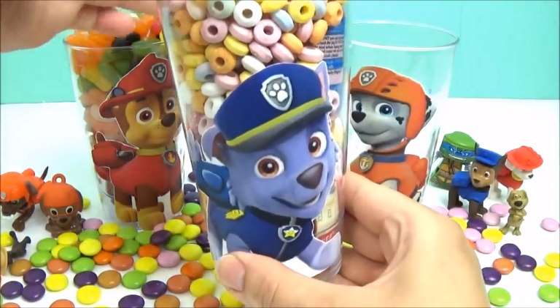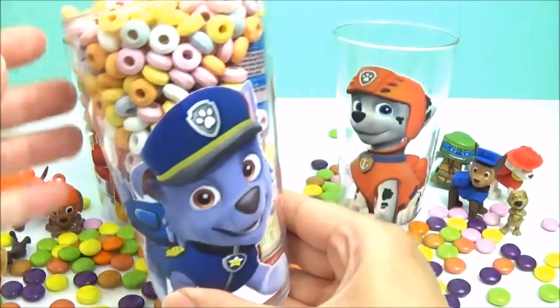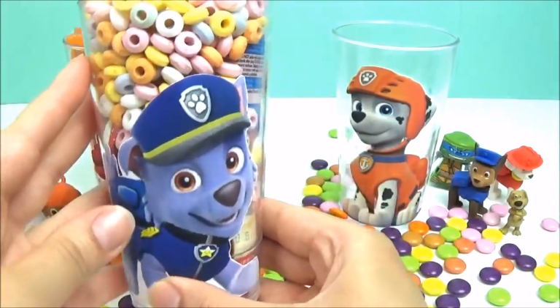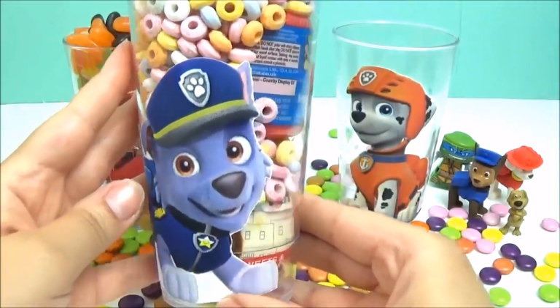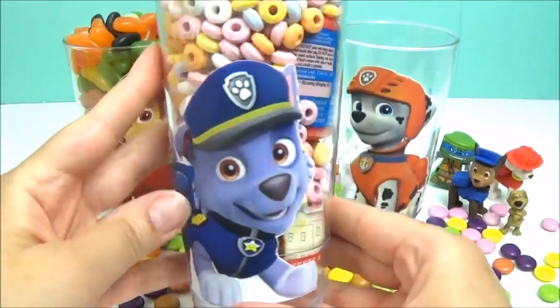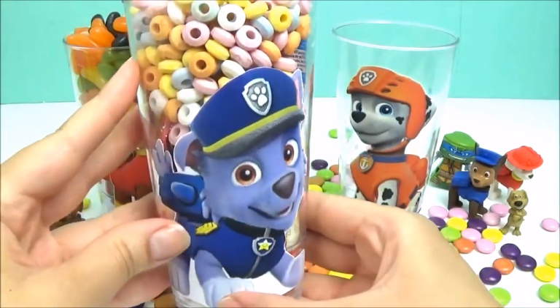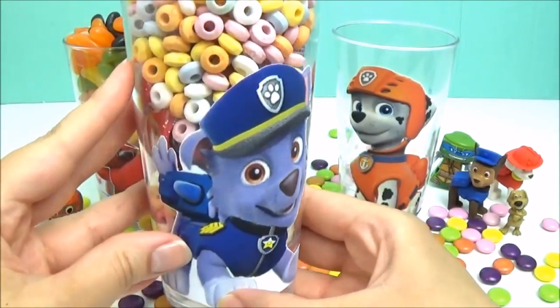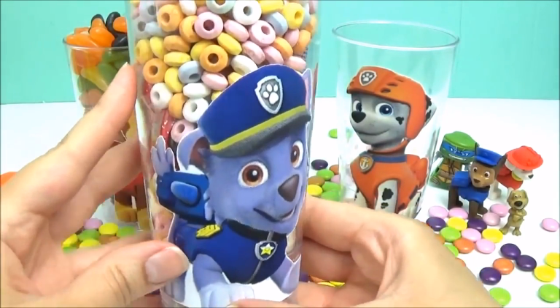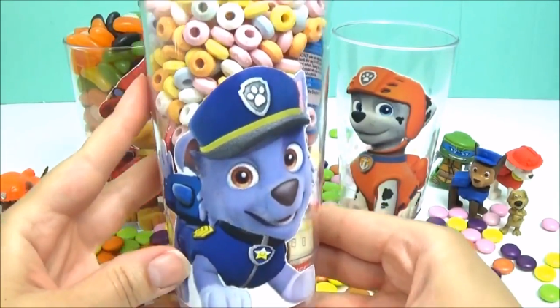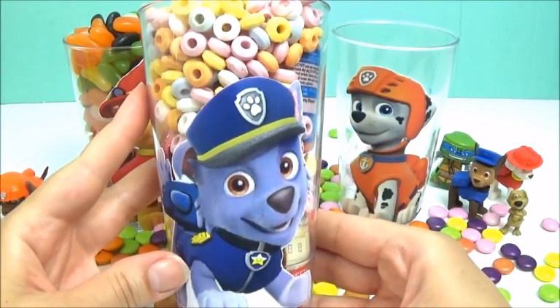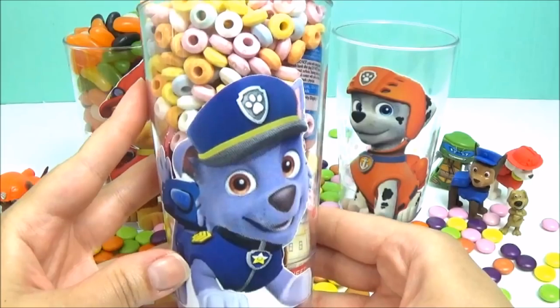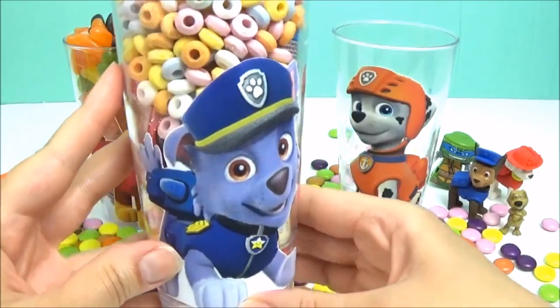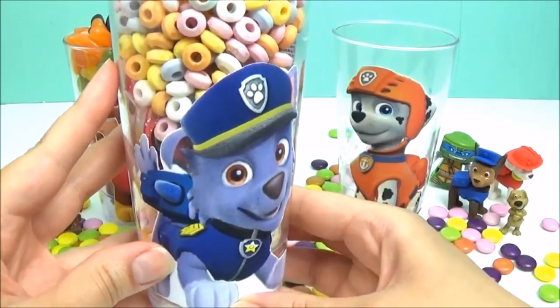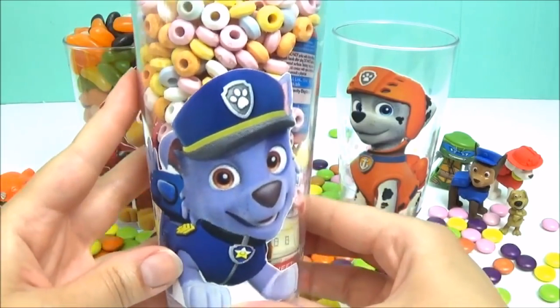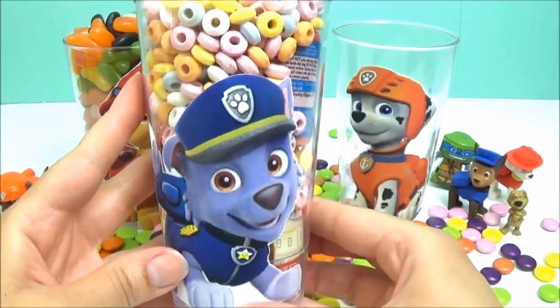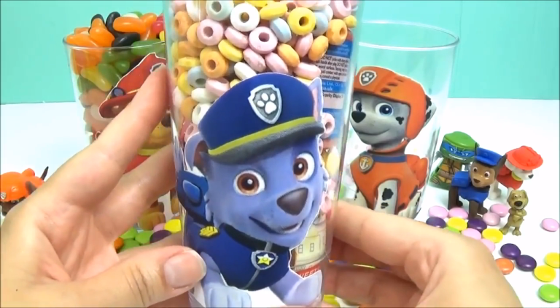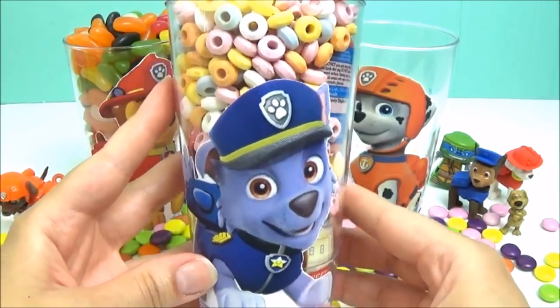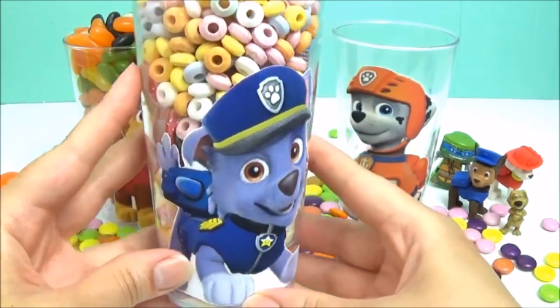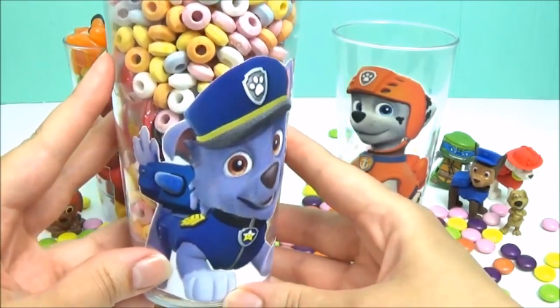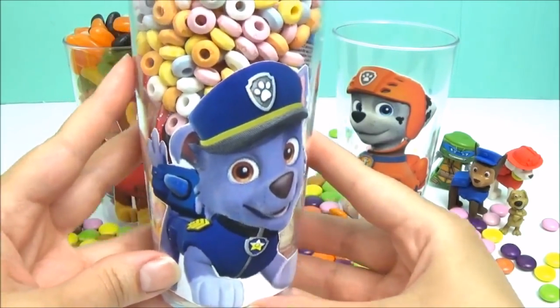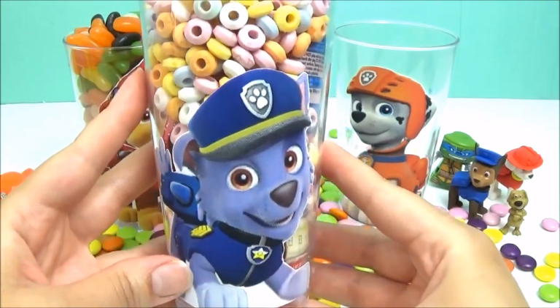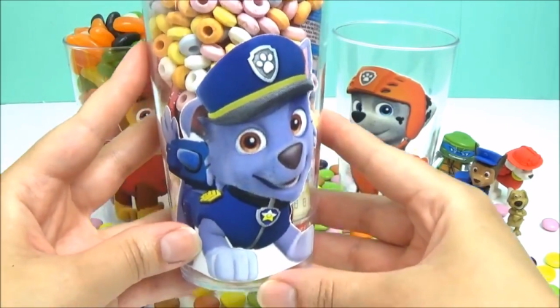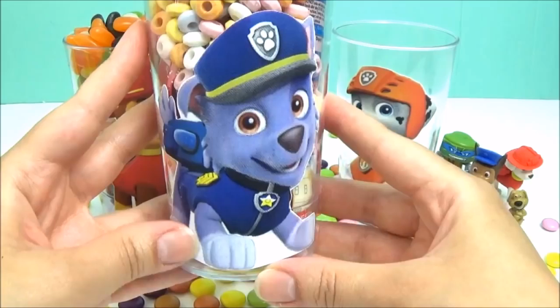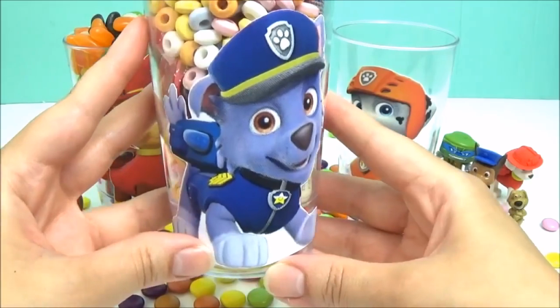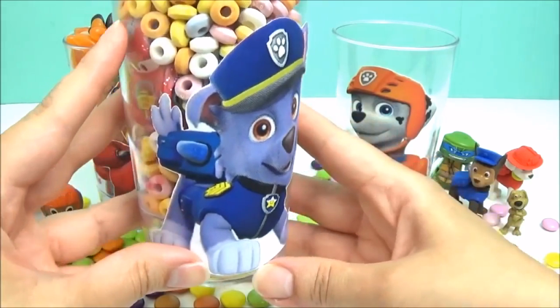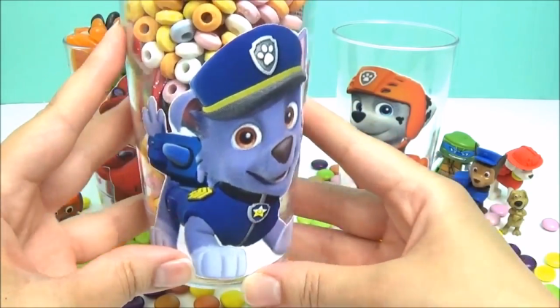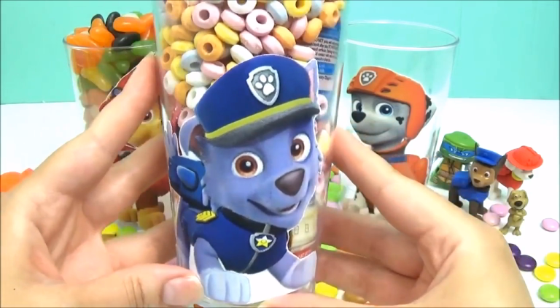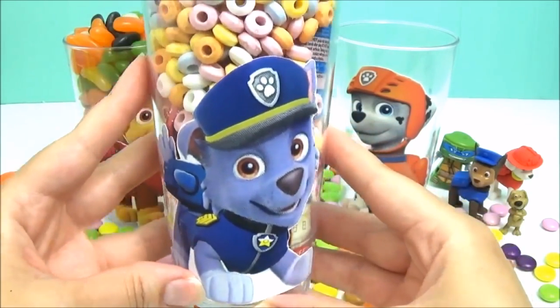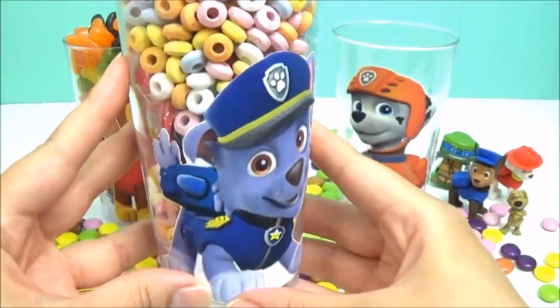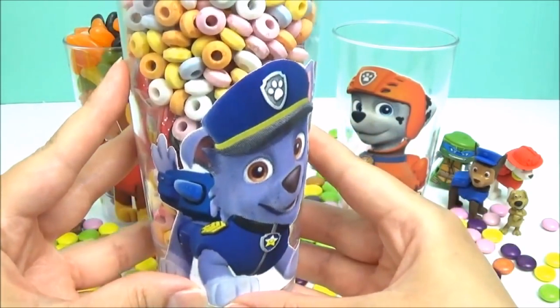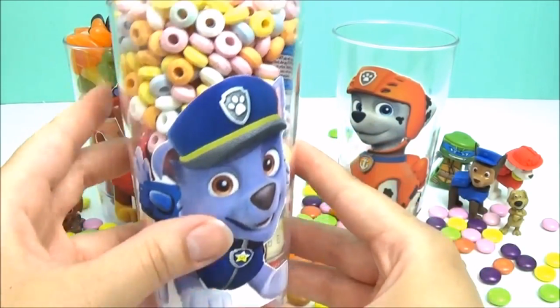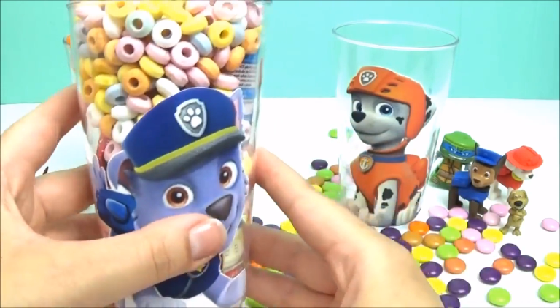Now it's time for Rocky's surprise cup. Can you guess who Rocky is dressed as? That's right, it's Chase. Nice. Let's see what's inside his surprise cup.